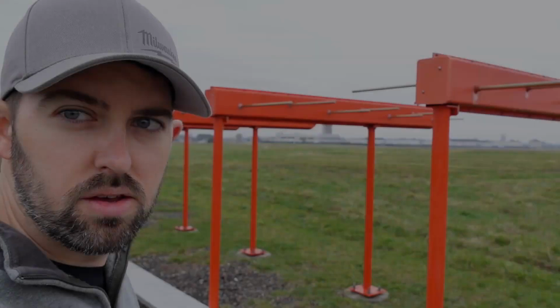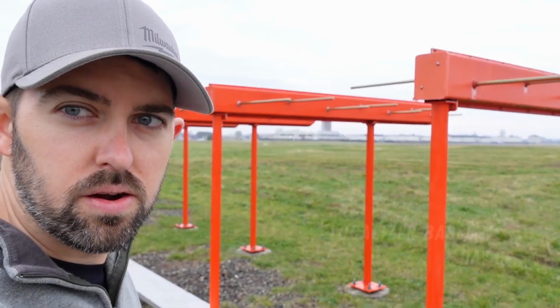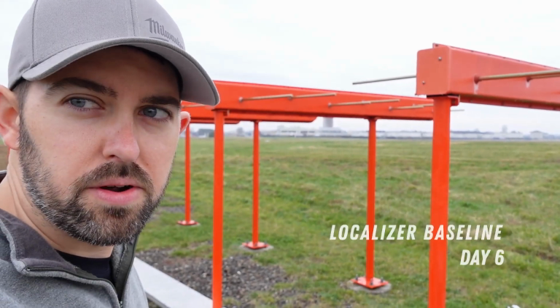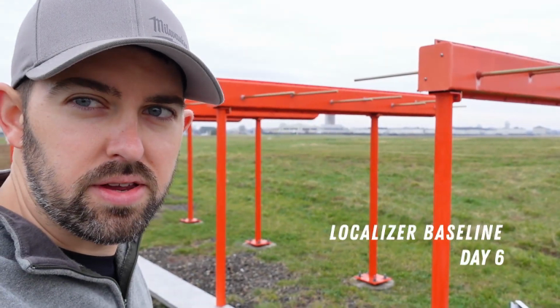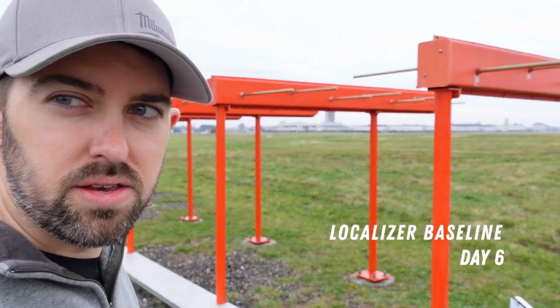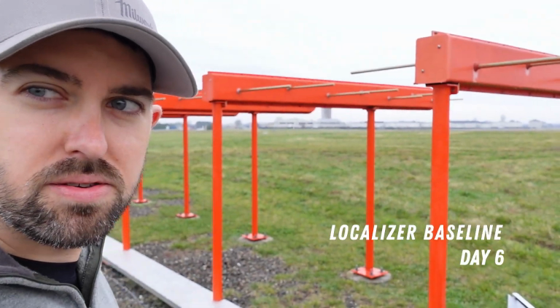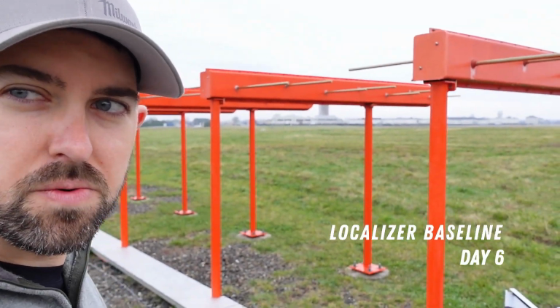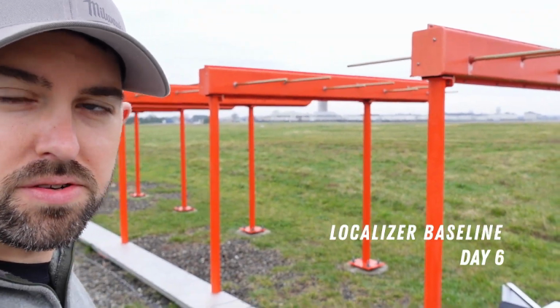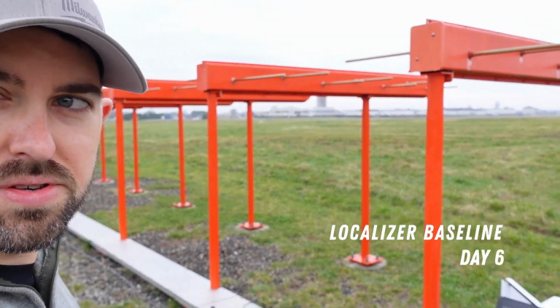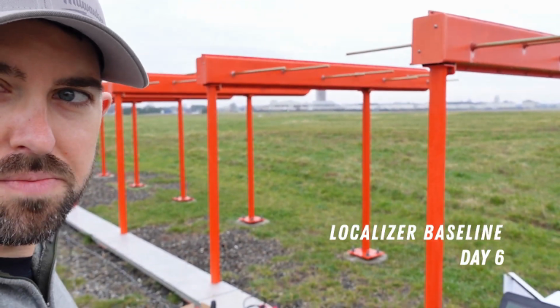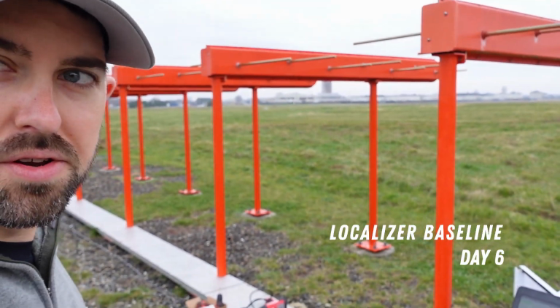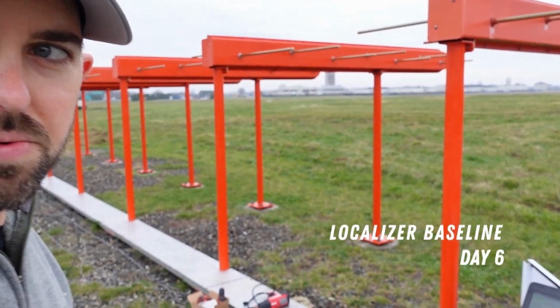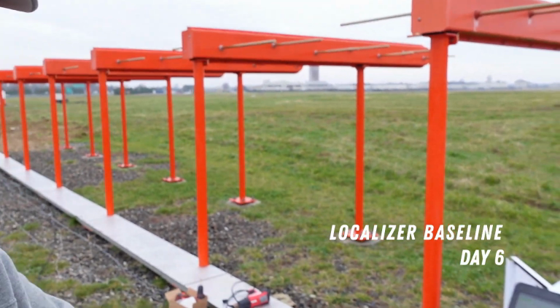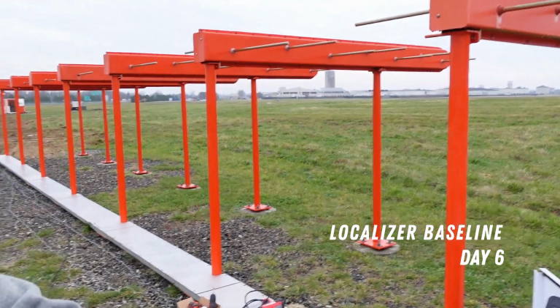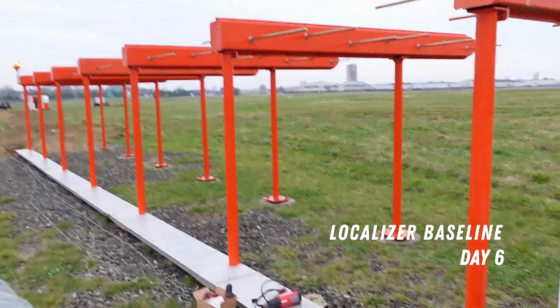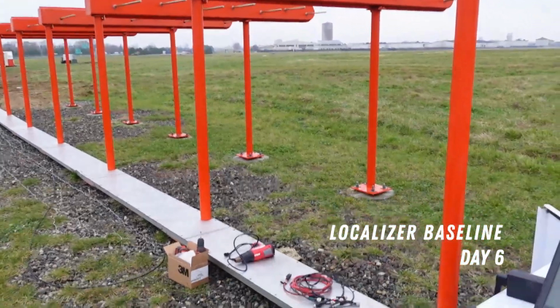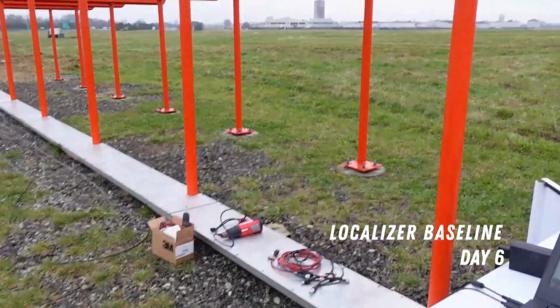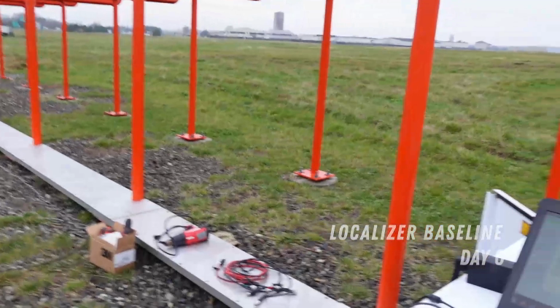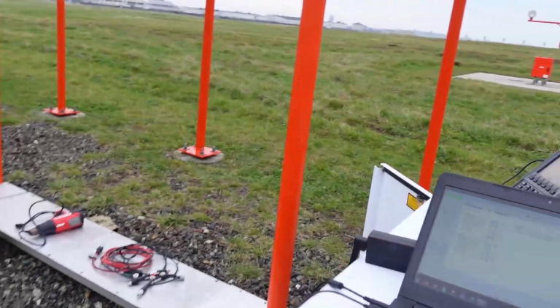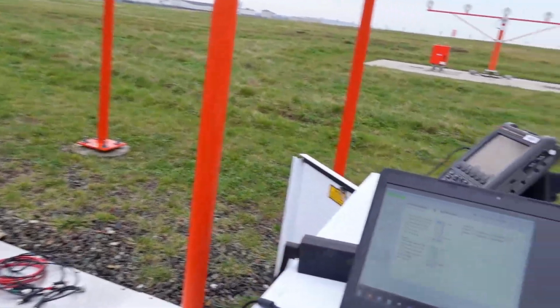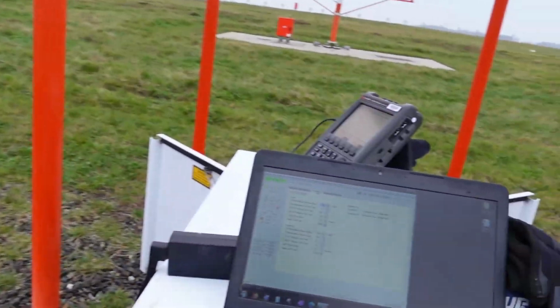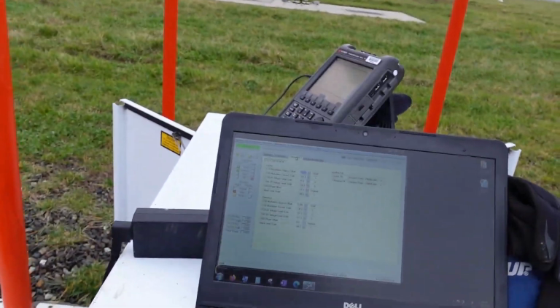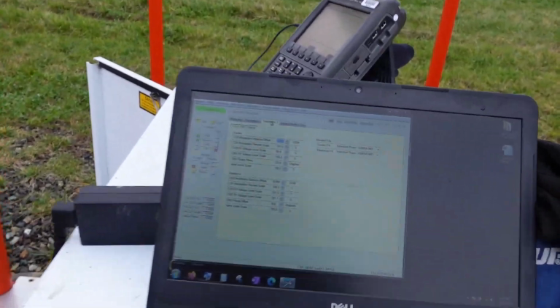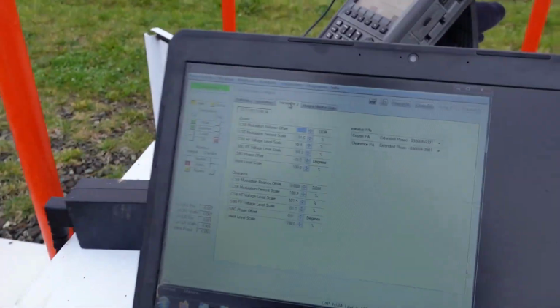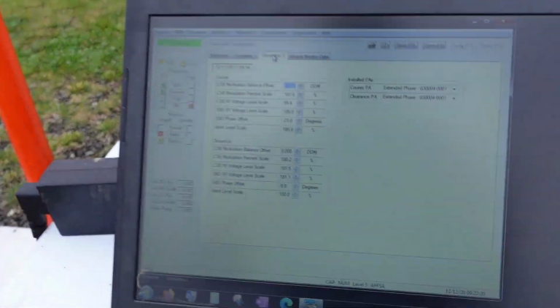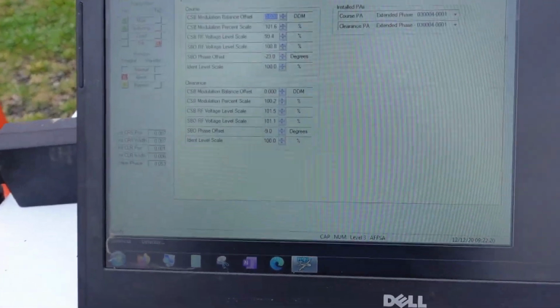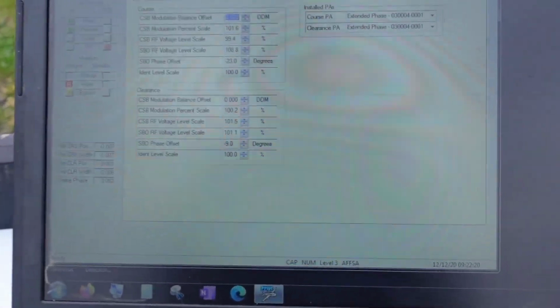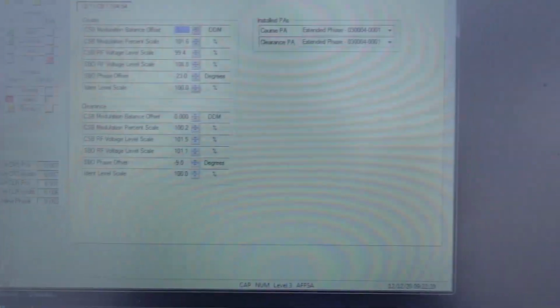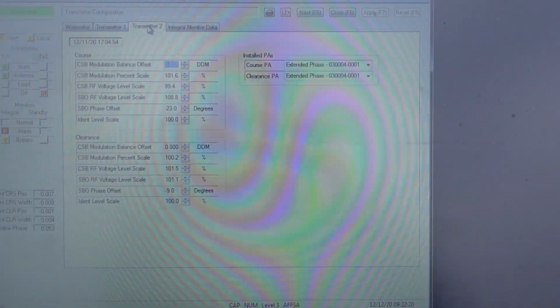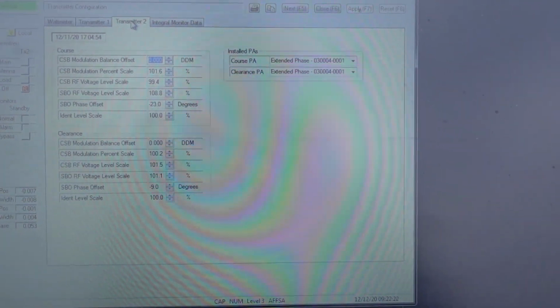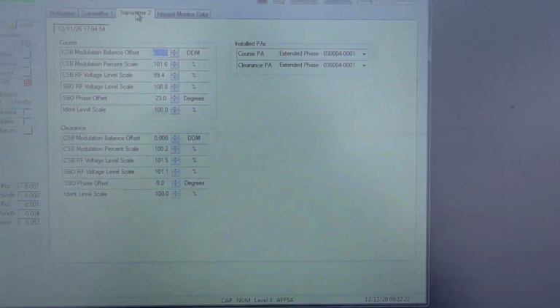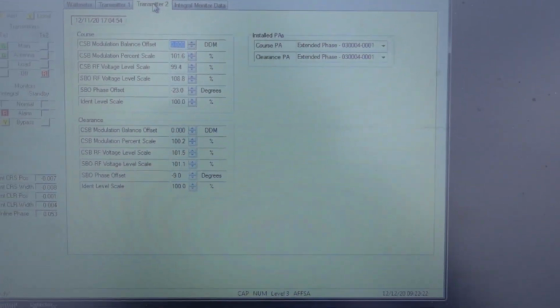Alright, welcome to day 6. Before we get started setting up our initial widths out in the near field, I've got to fix some of this SBO phase offset that I've been utilizing in PMDT.